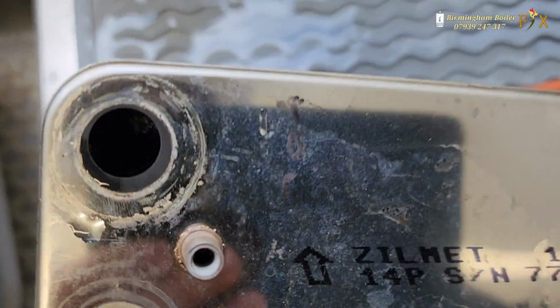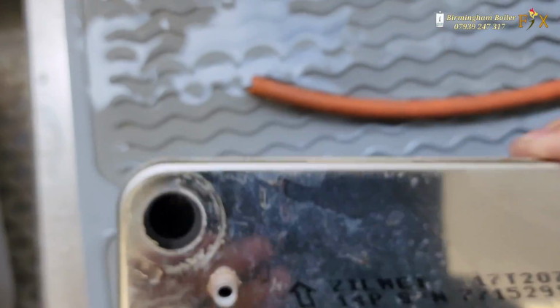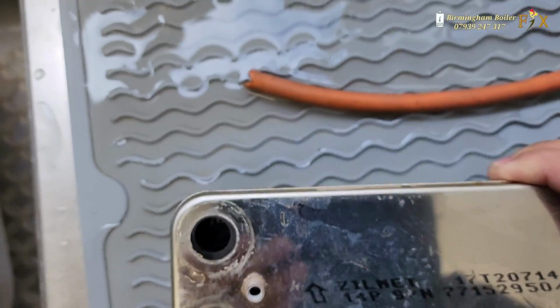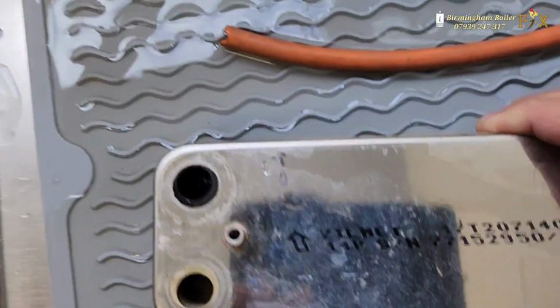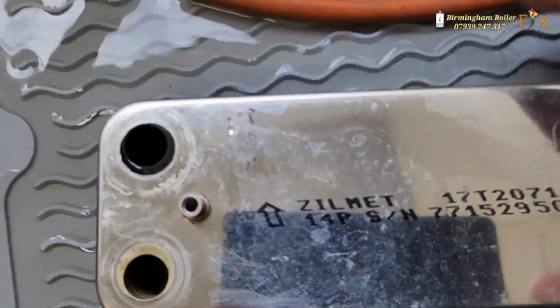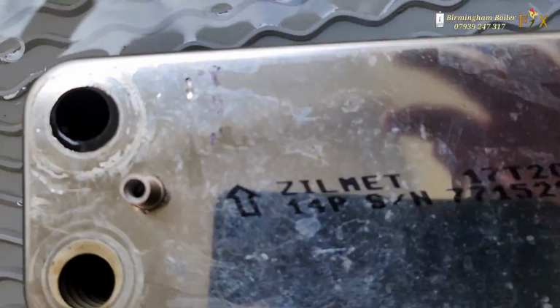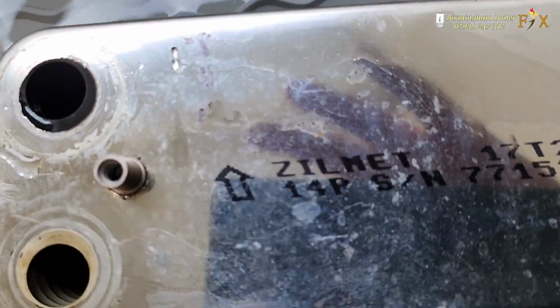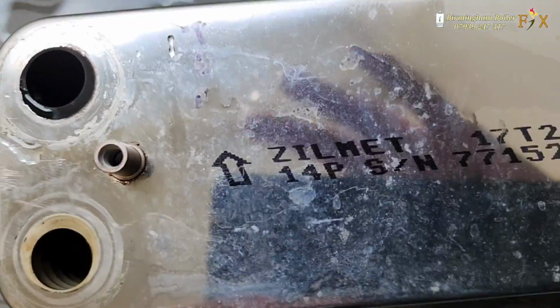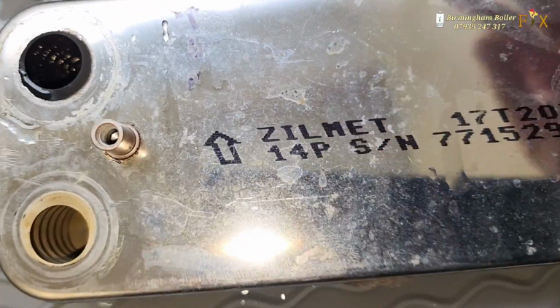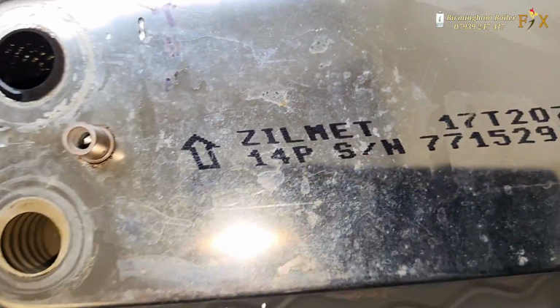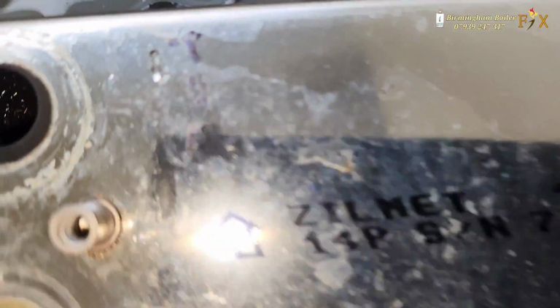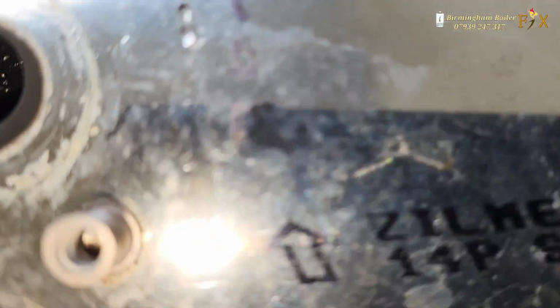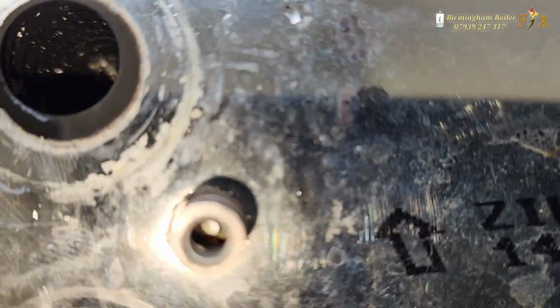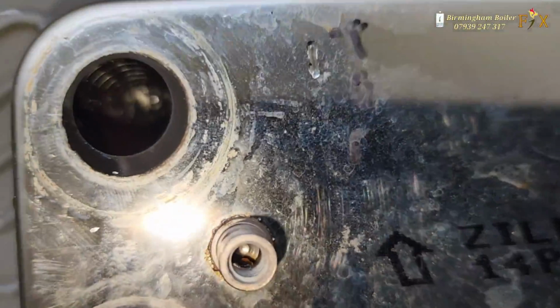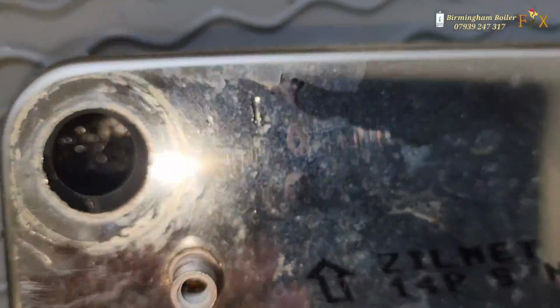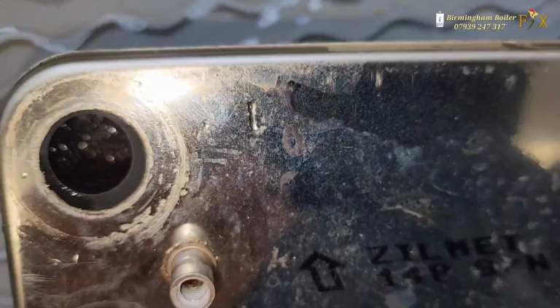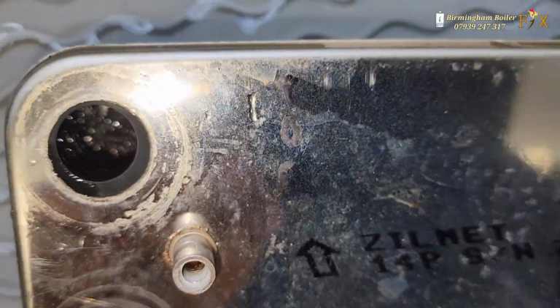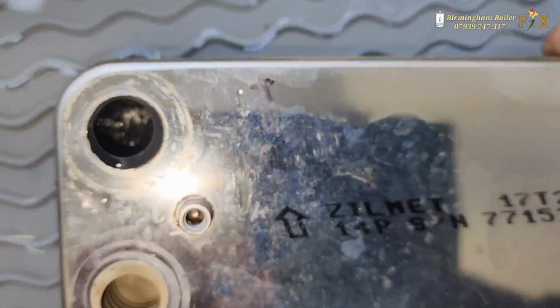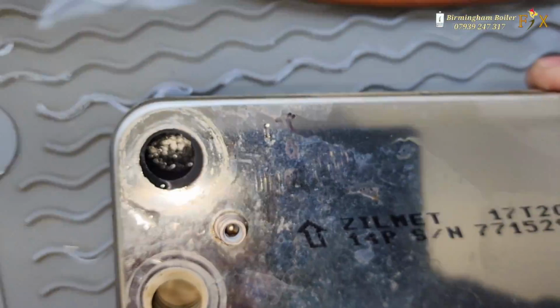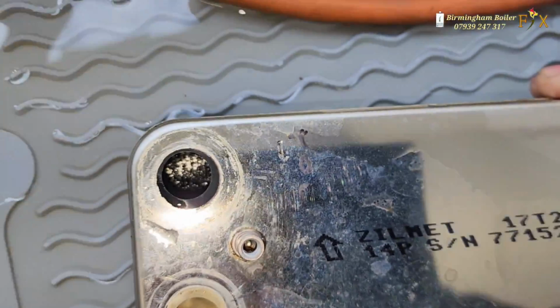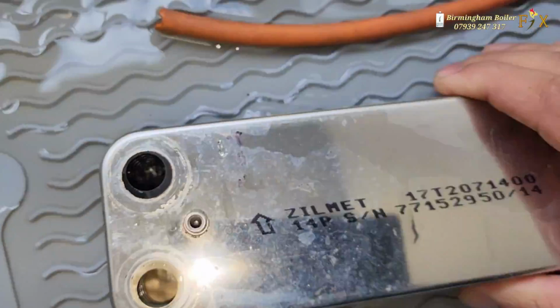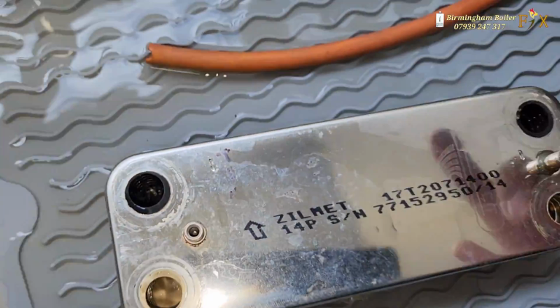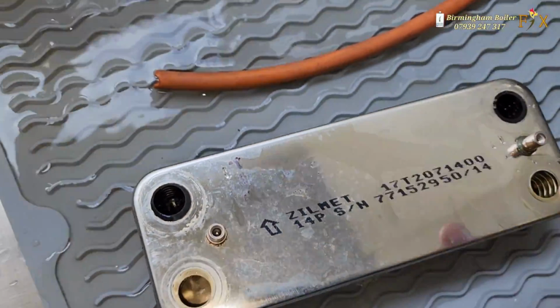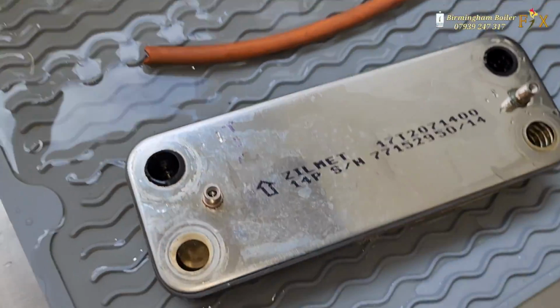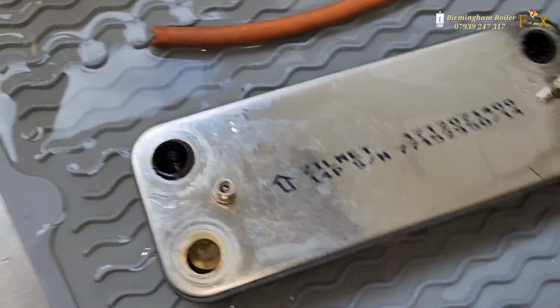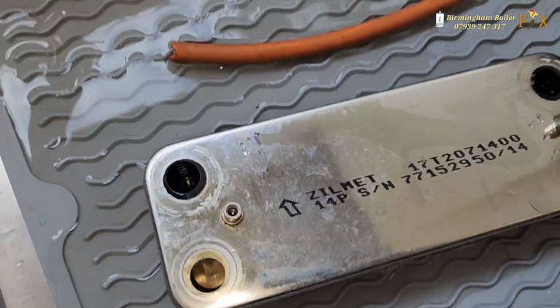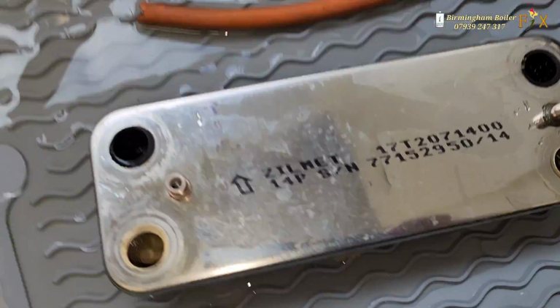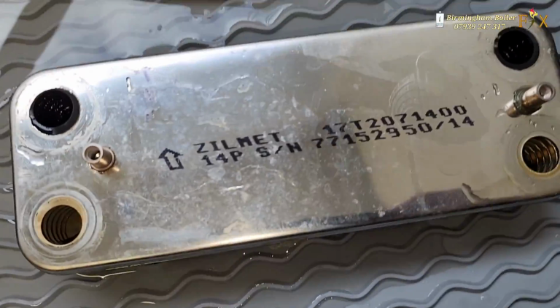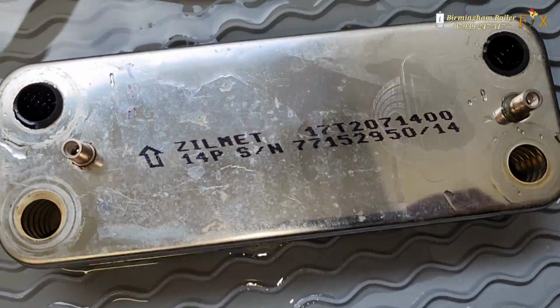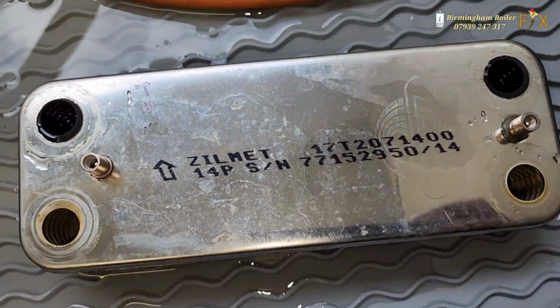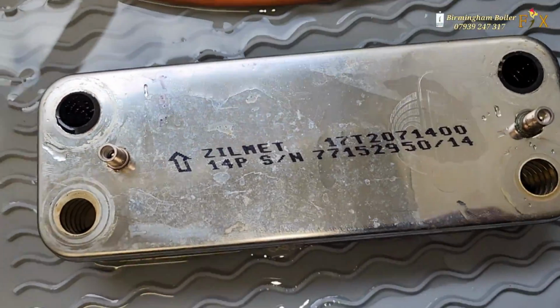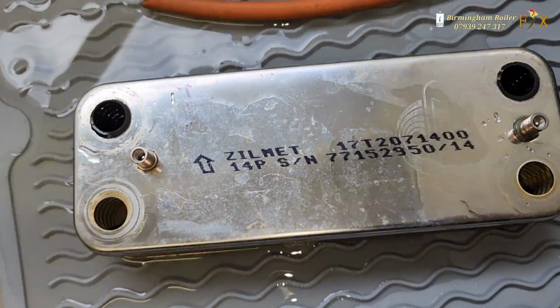Anyway, I'm here to clean that plate out. Look at that — it's clogged up inside, you can see it. I'm just going to clean that up and put it back in, and hopefully it will be working after that. I don't need to change it.